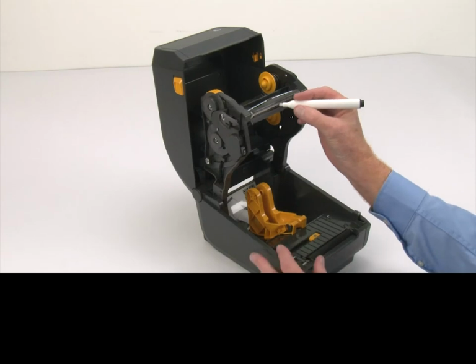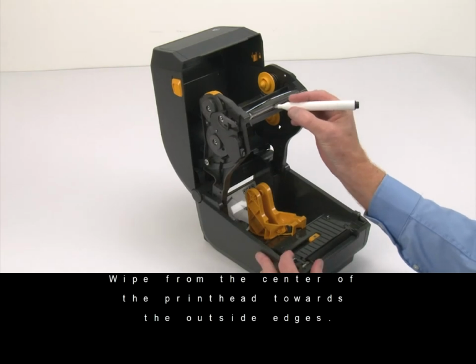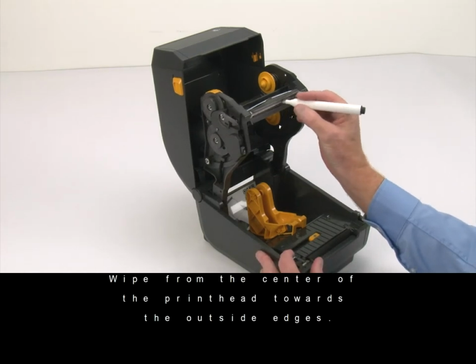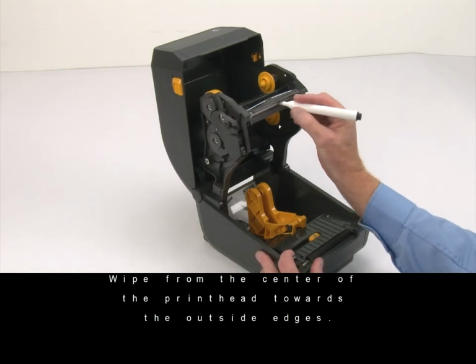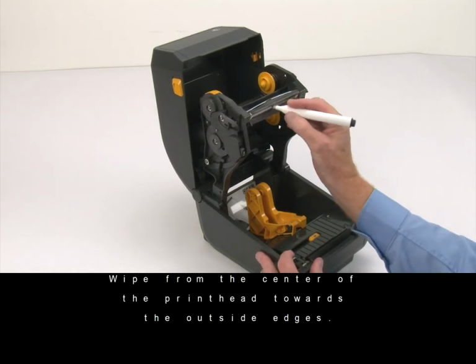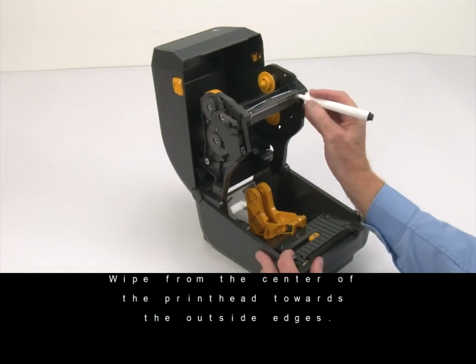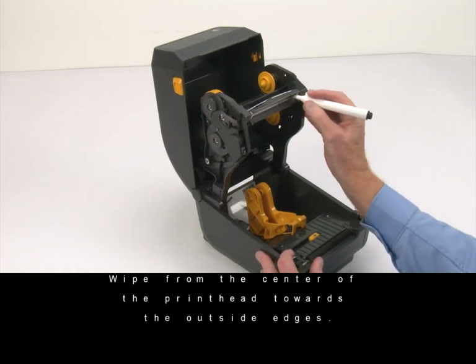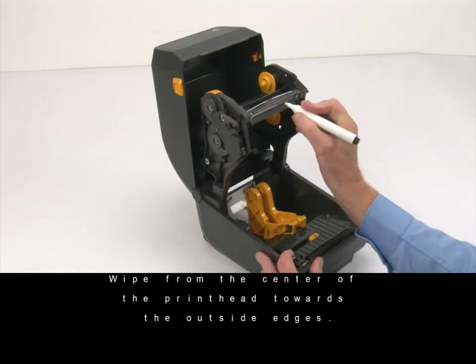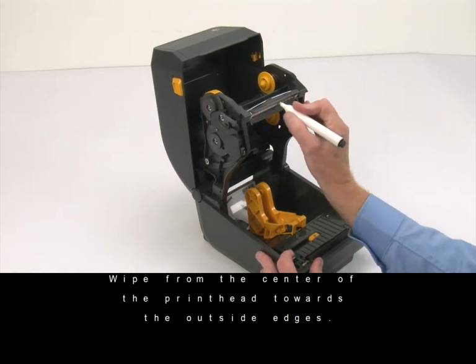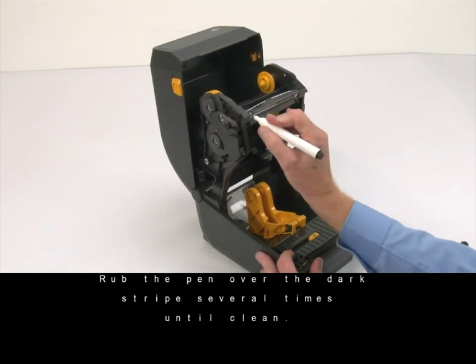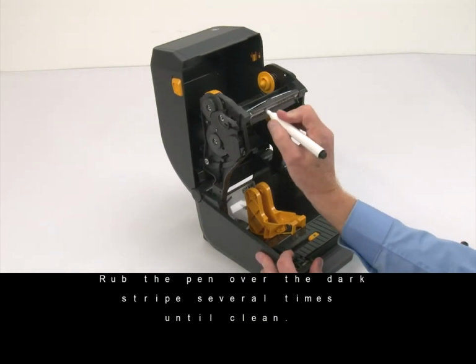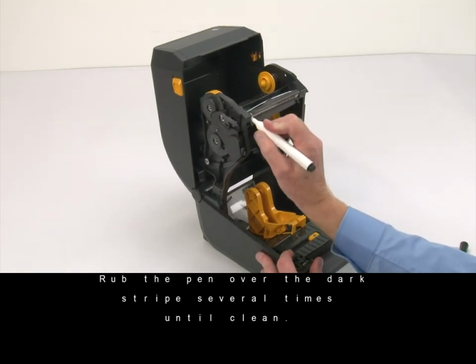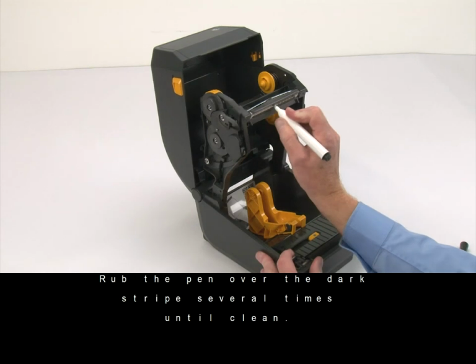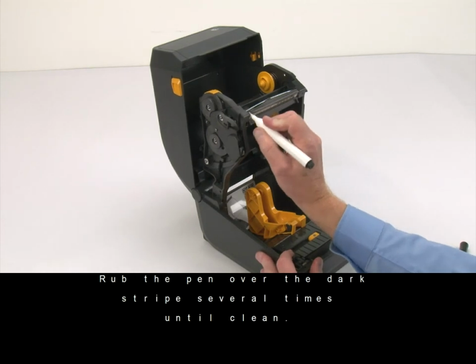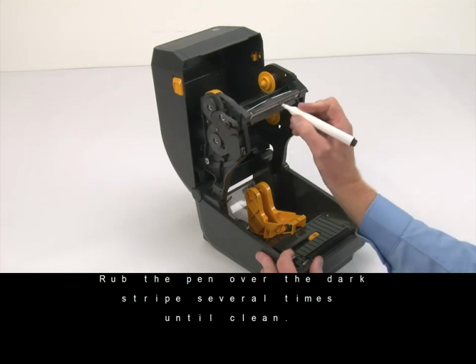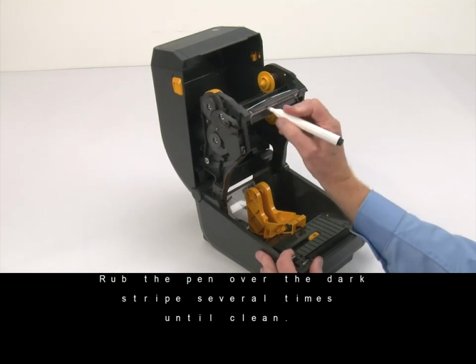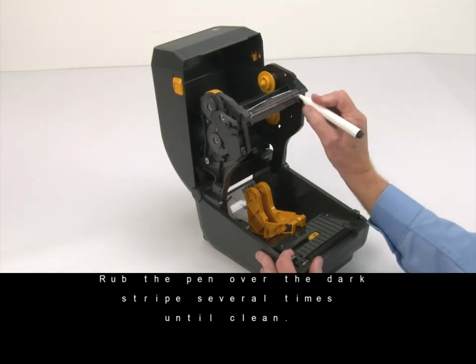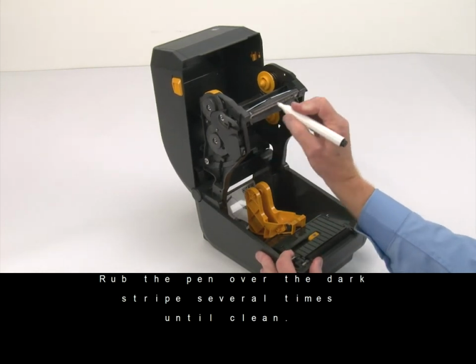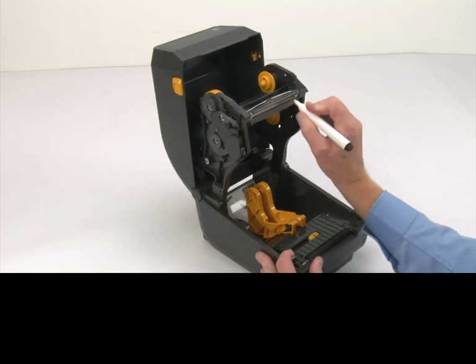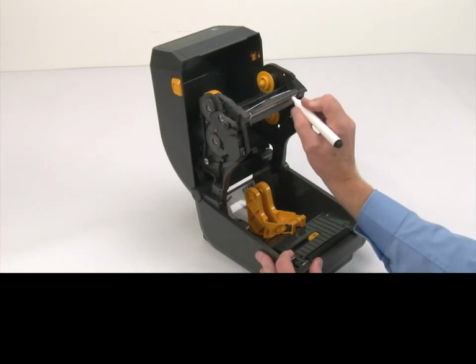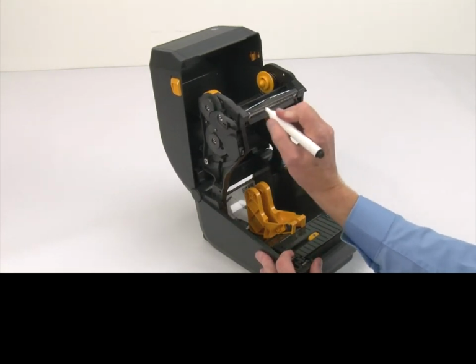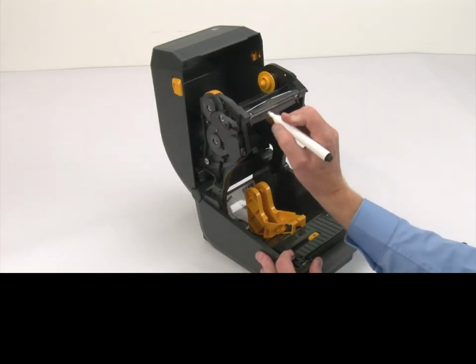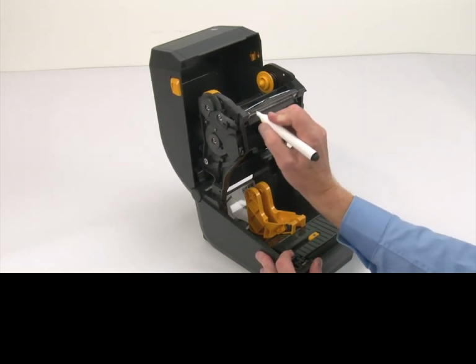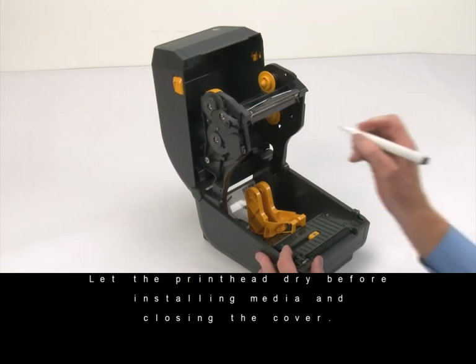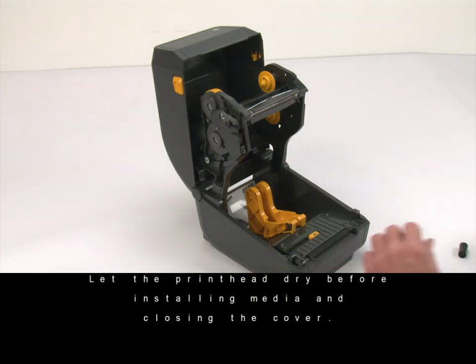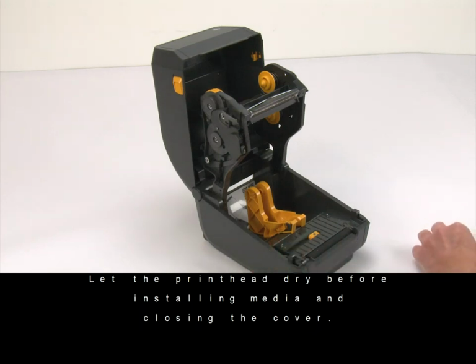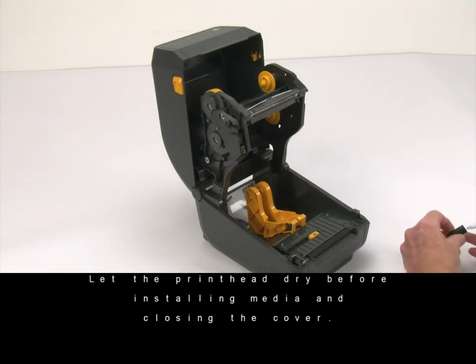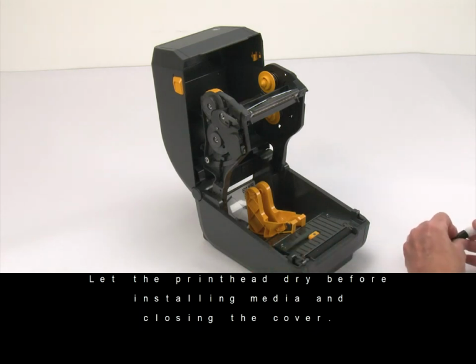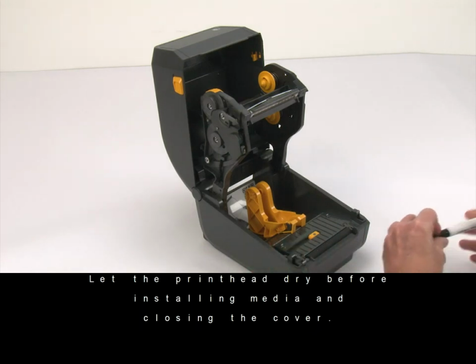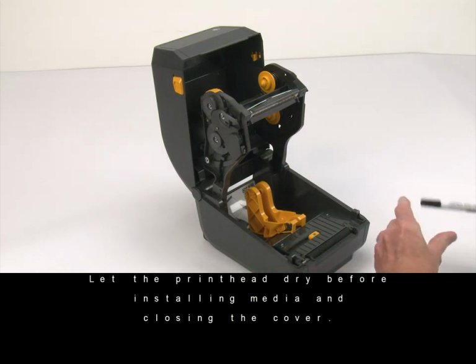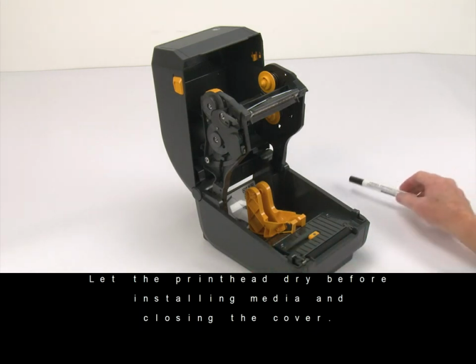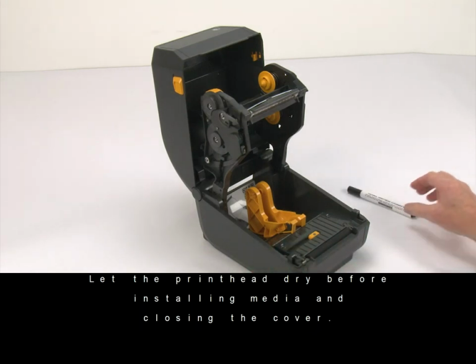Use an approved thermal printhead cleaning pen. Rub the pen over the dark stripe several times until clean. Let the printhead dry before installing media and closing the cover.